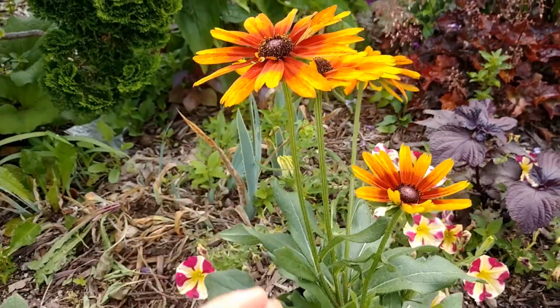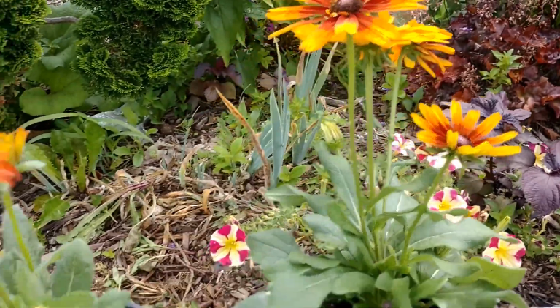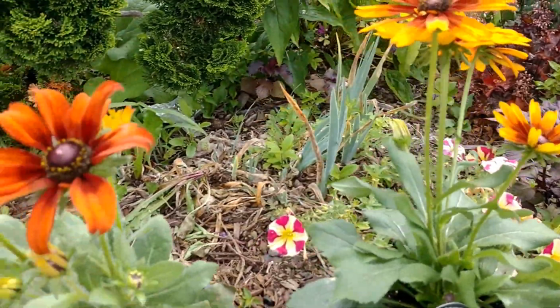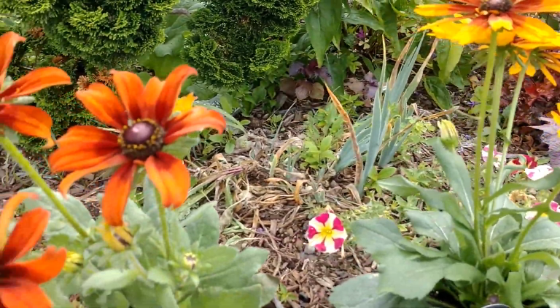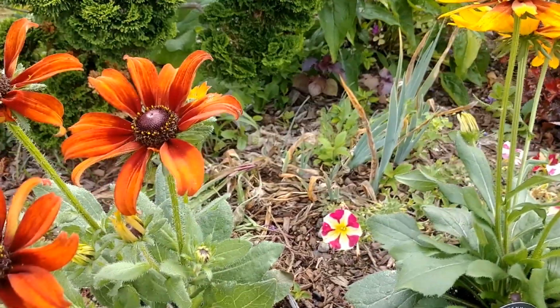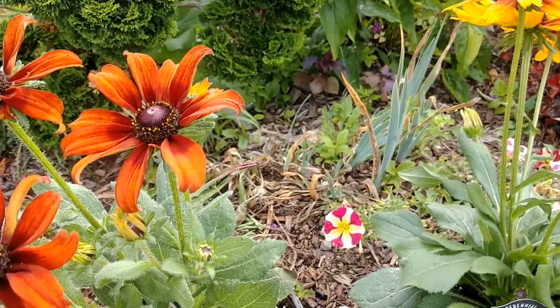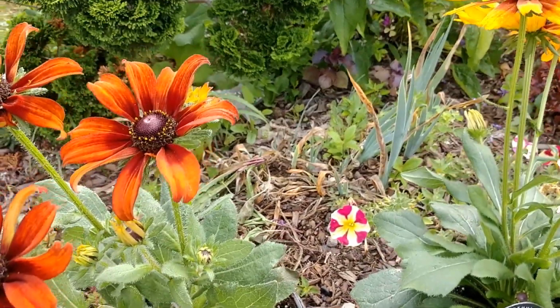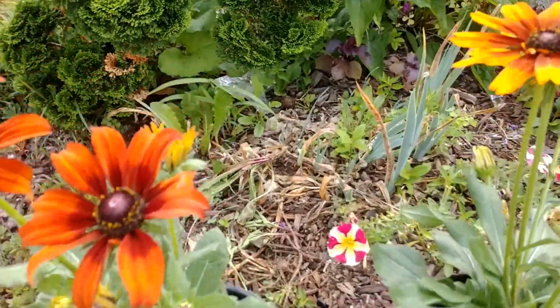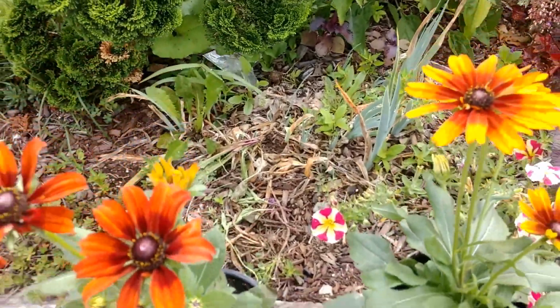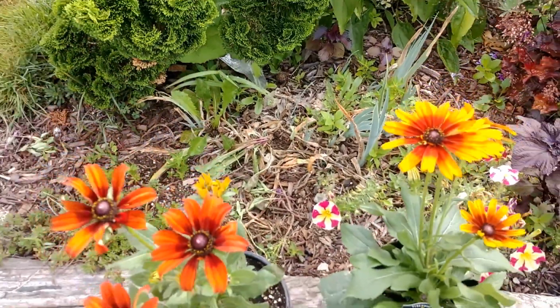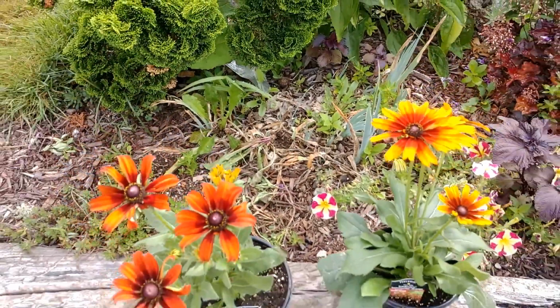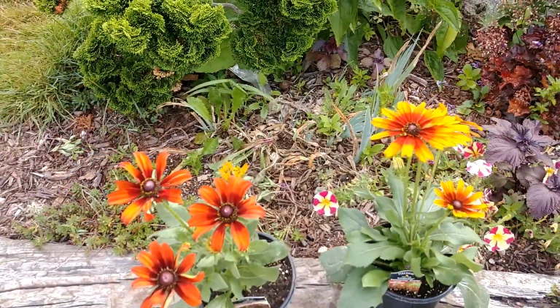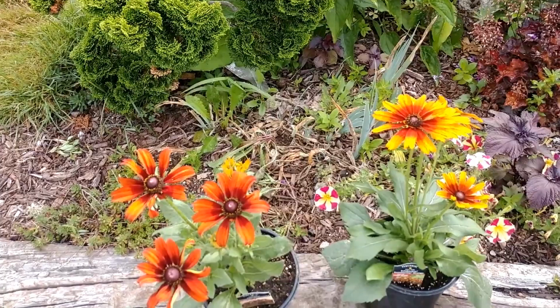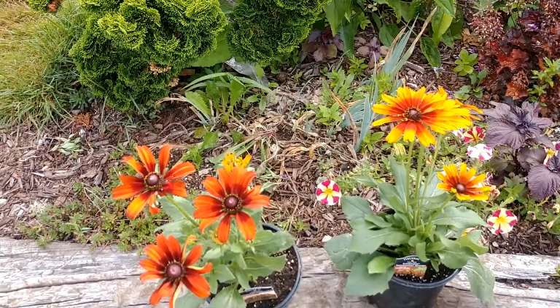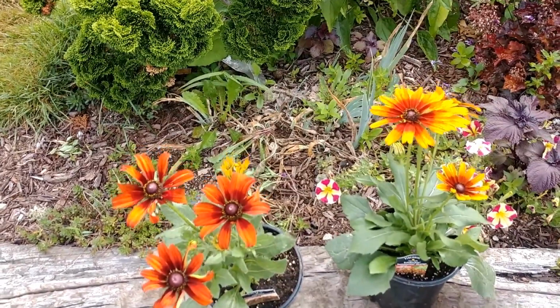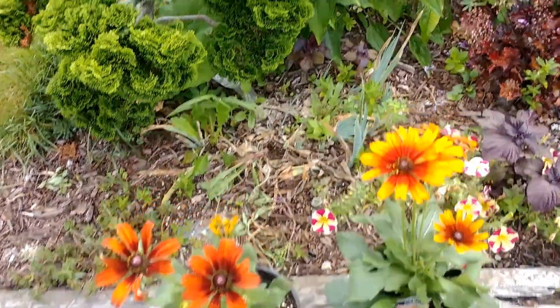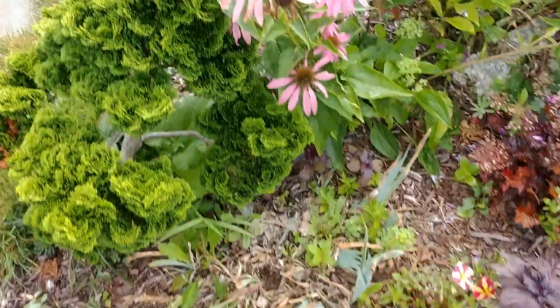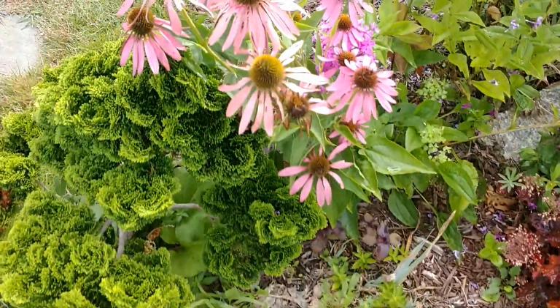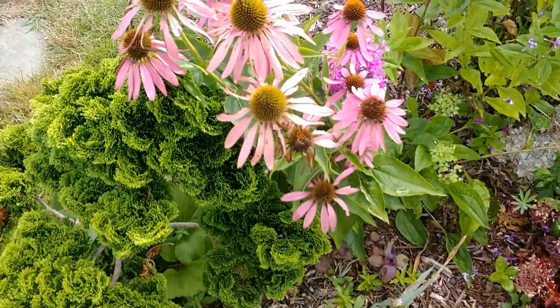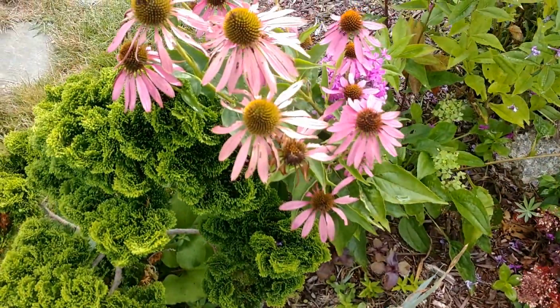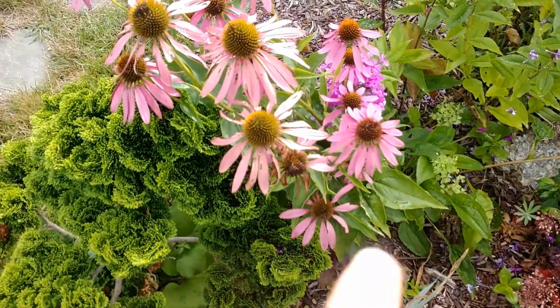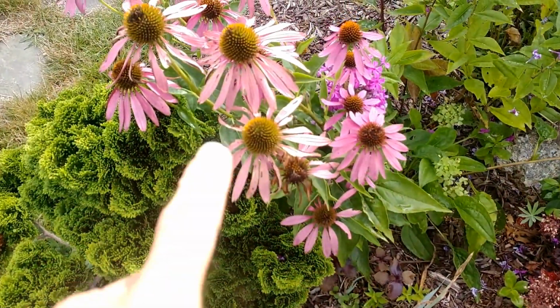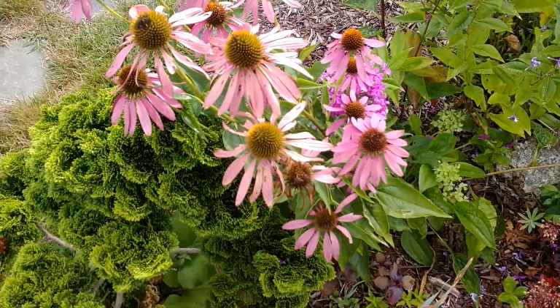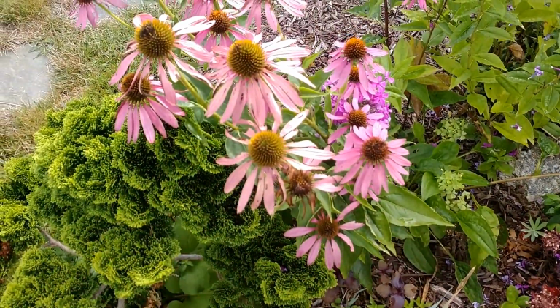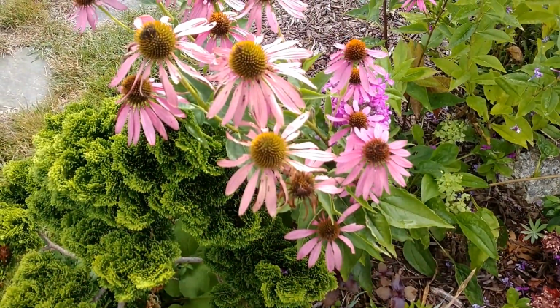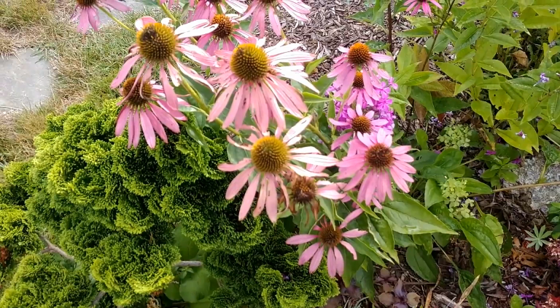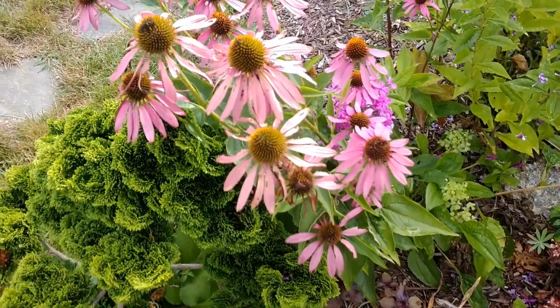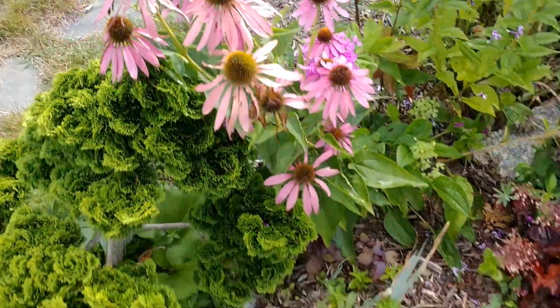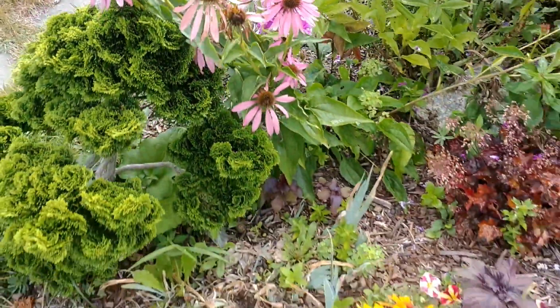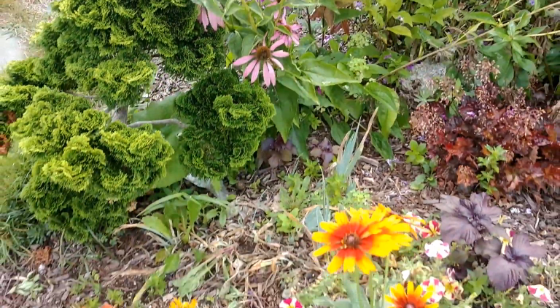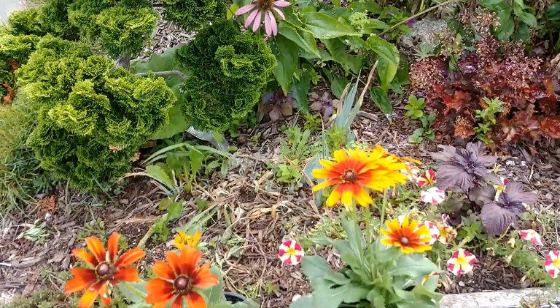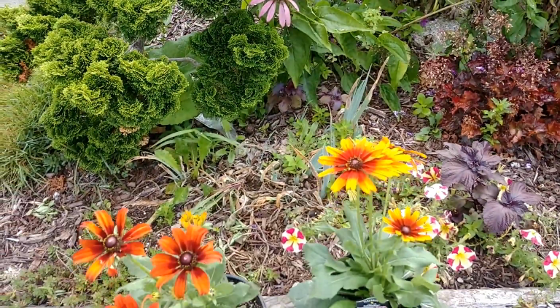Remember, this is Rudbeckia, or black-eyed Susans, combined with Echinacea. So you can kind of see — here's my Echinacea — what that looks like, and you can get the idea that it's got some of that in there.